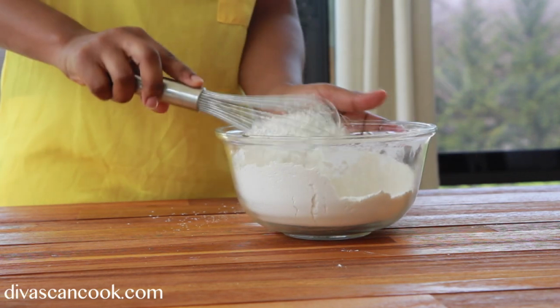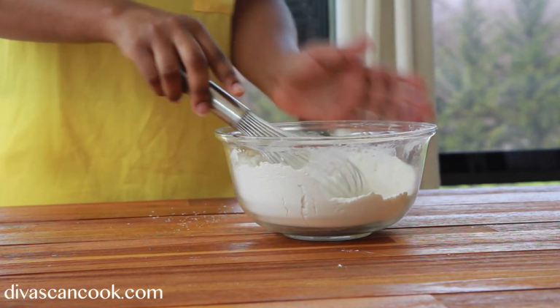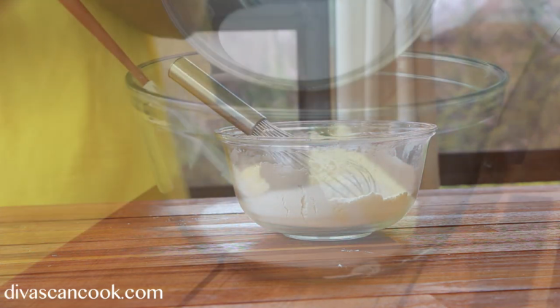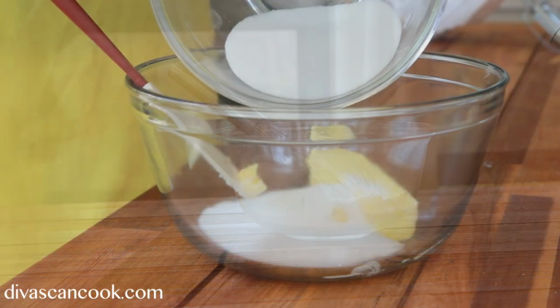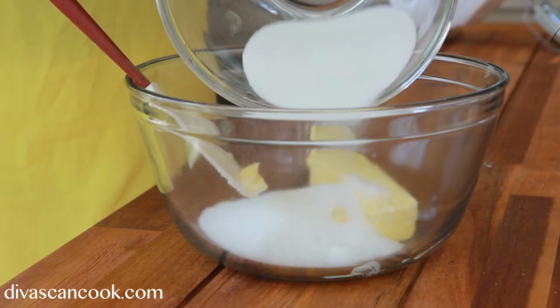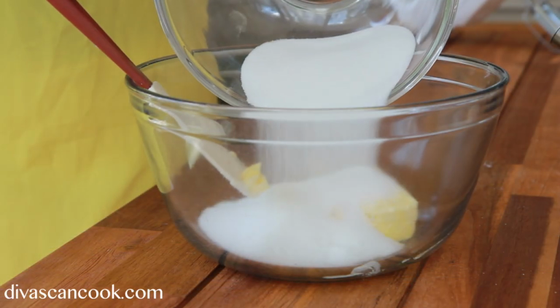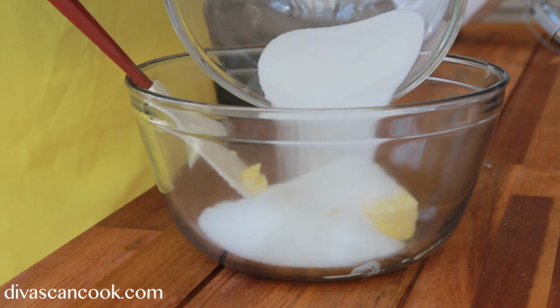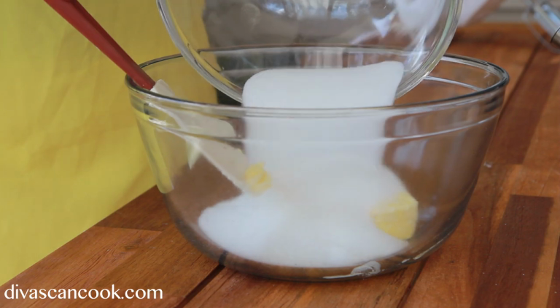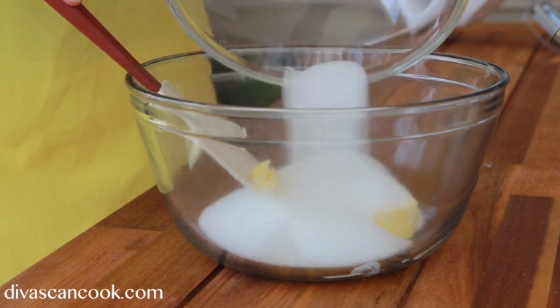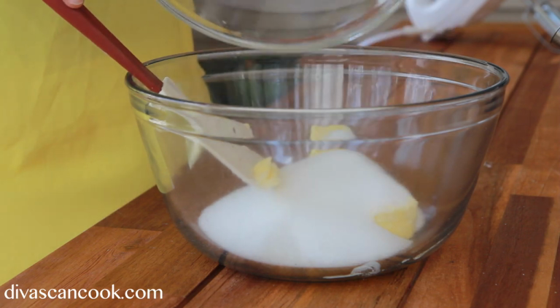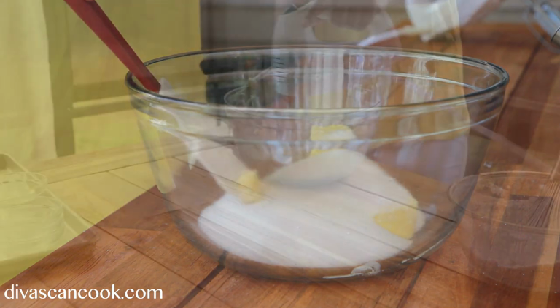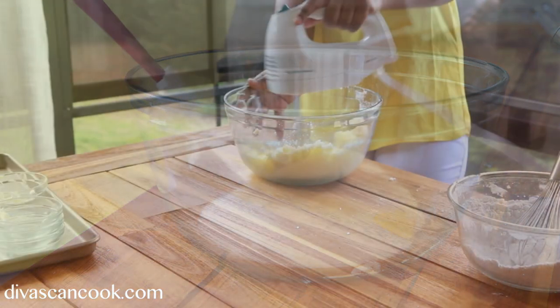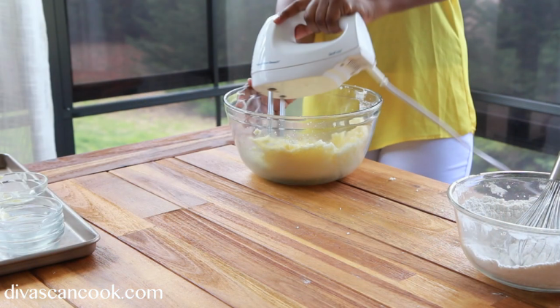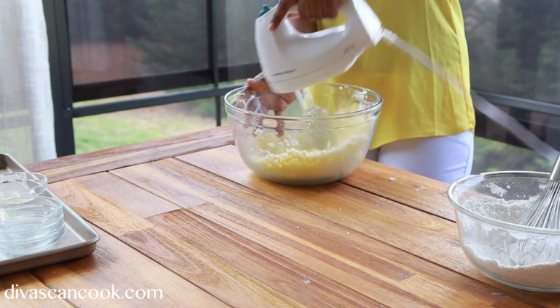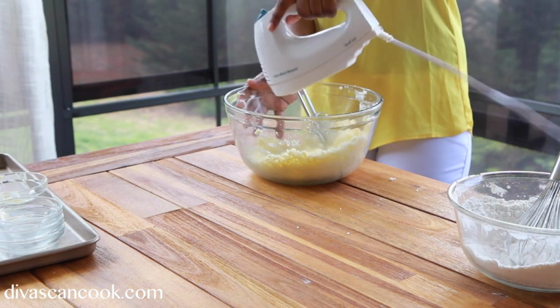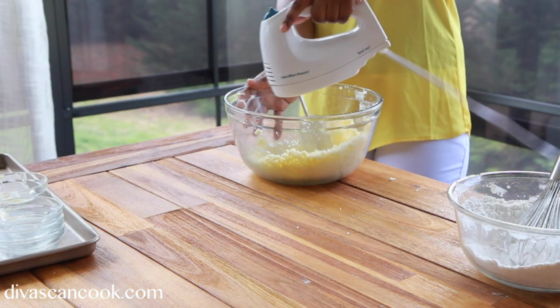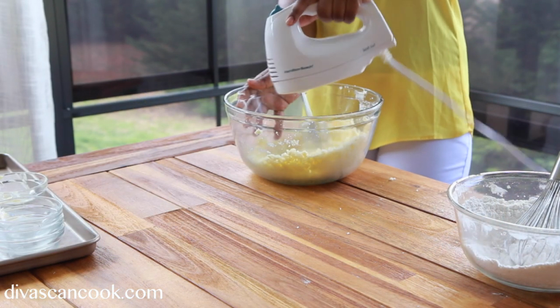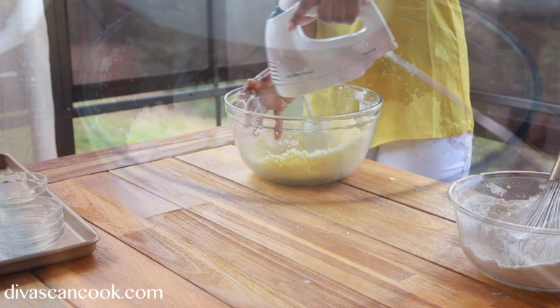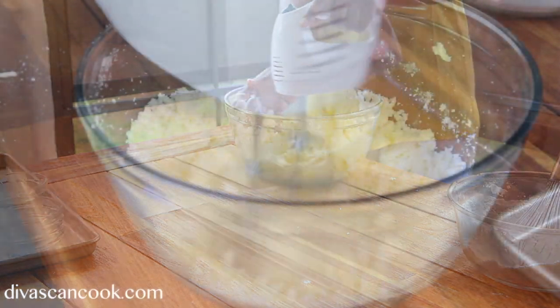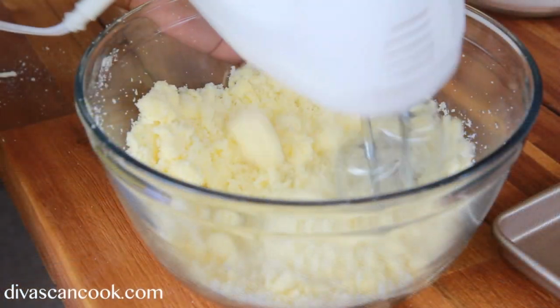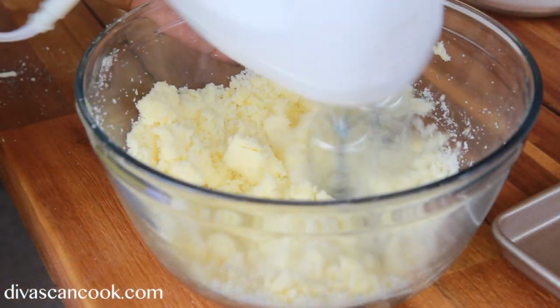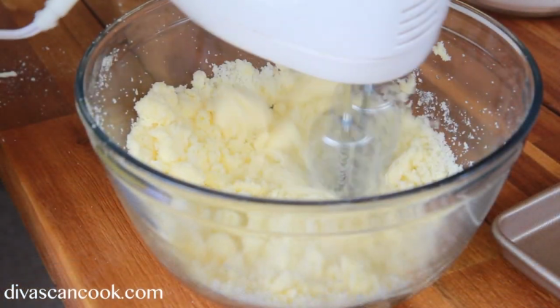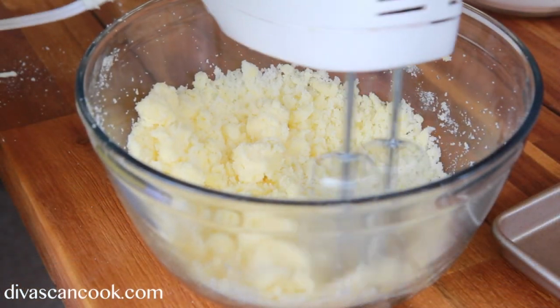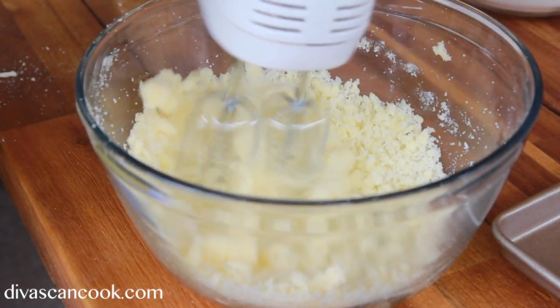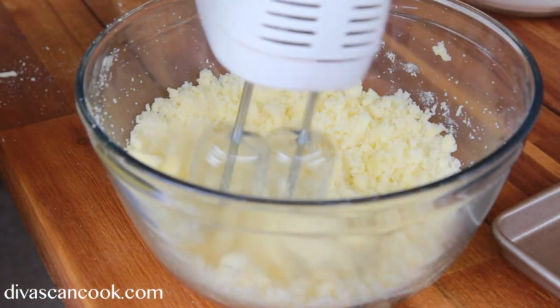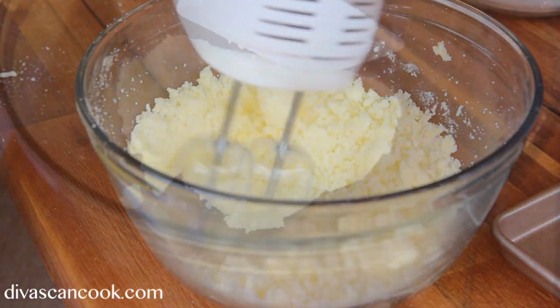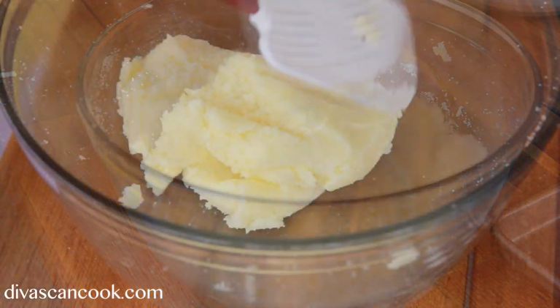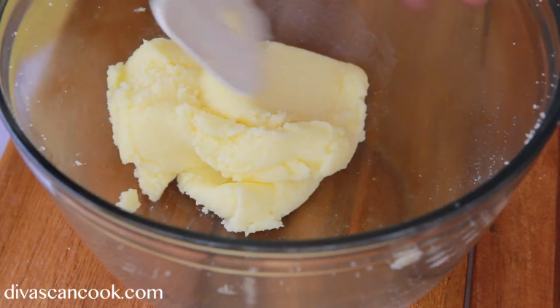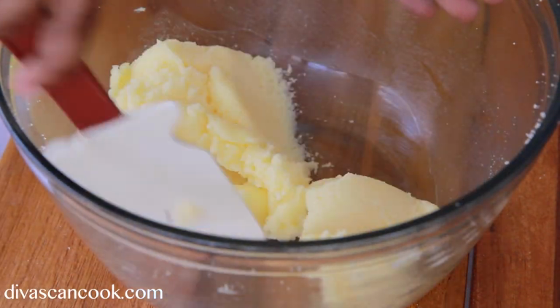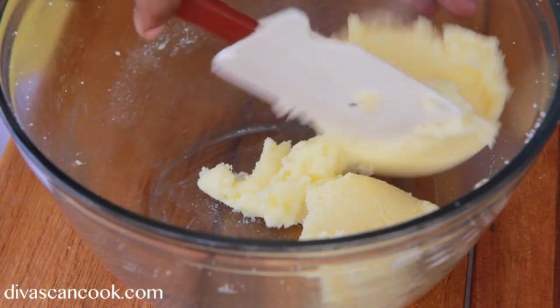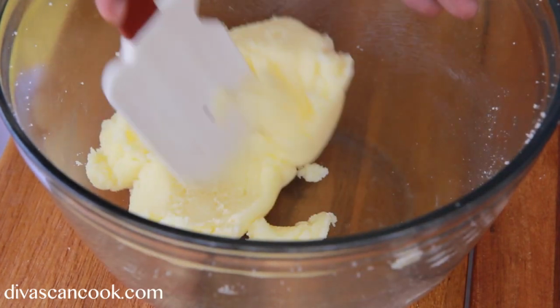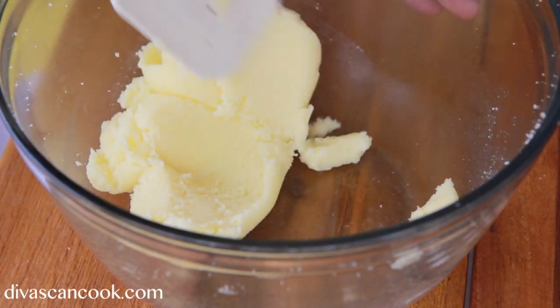Go ahead and just whisk that around, we're done. Next I have my butter and shortening in a bowl, I'm going to add in my sugar. That's just butter and shortening and some sugar. Mix that up until it's like a dough, like this right here.